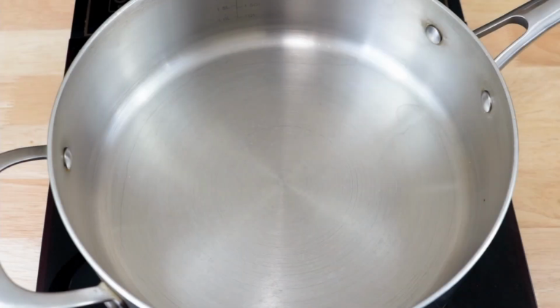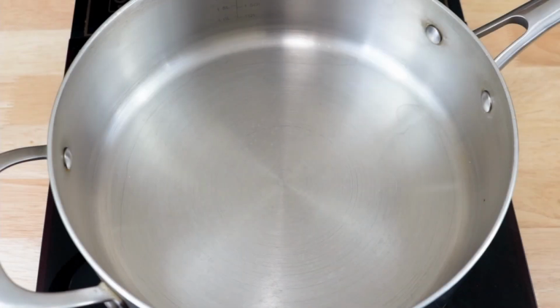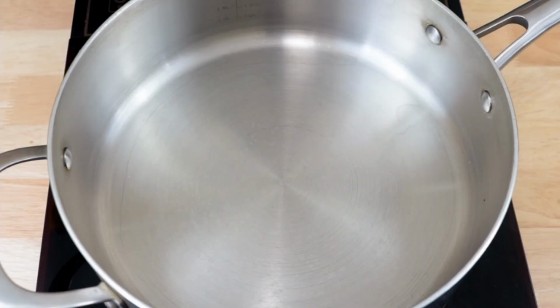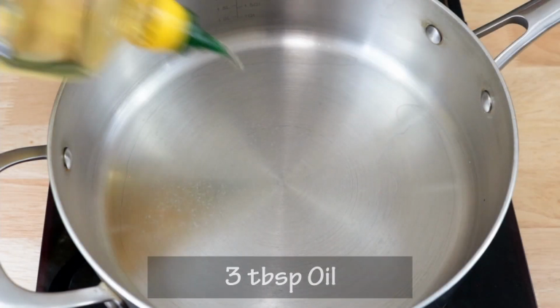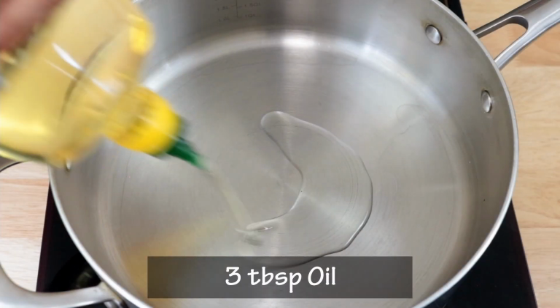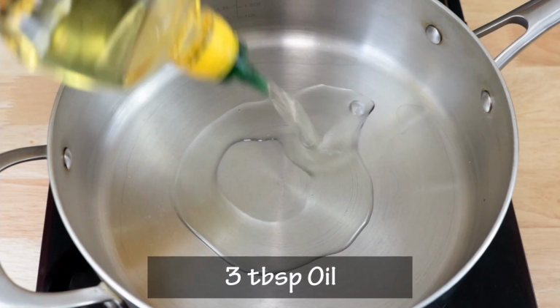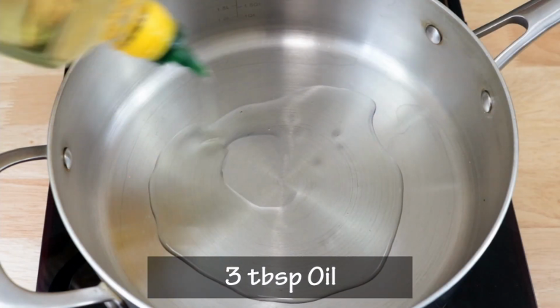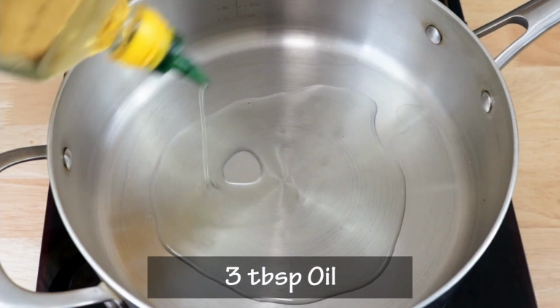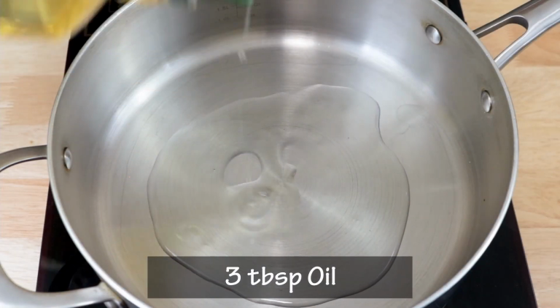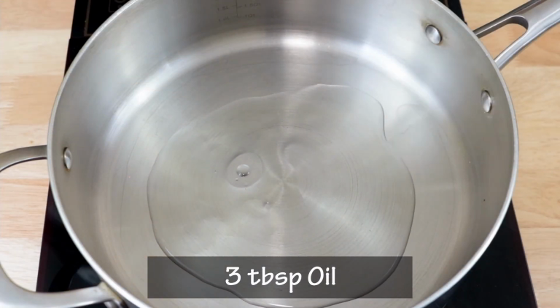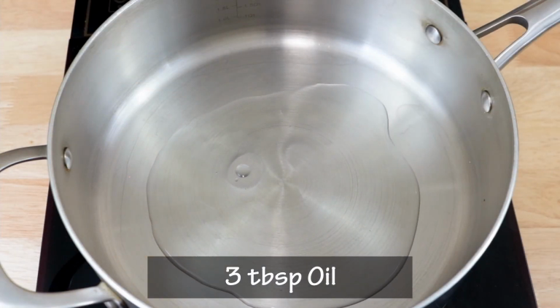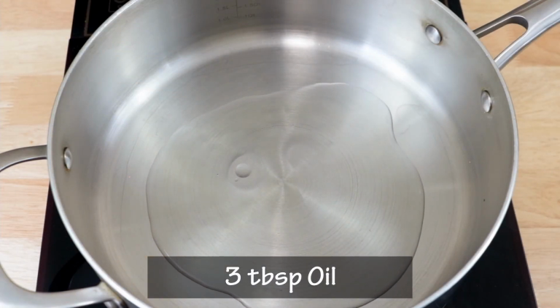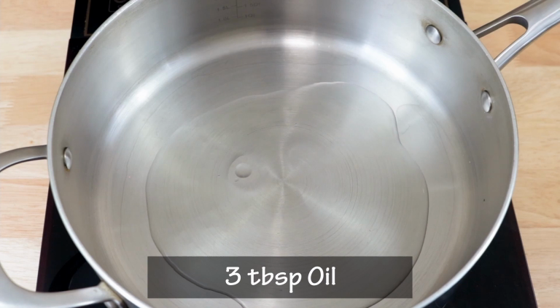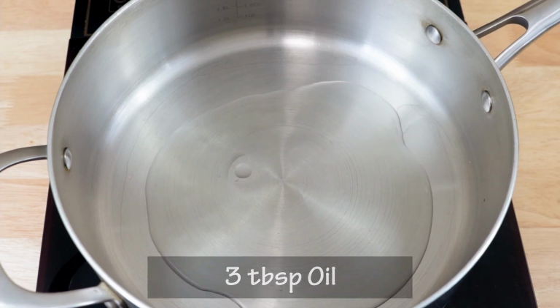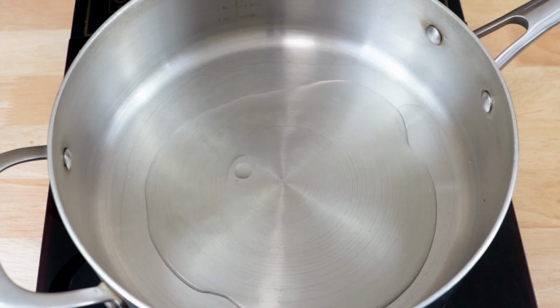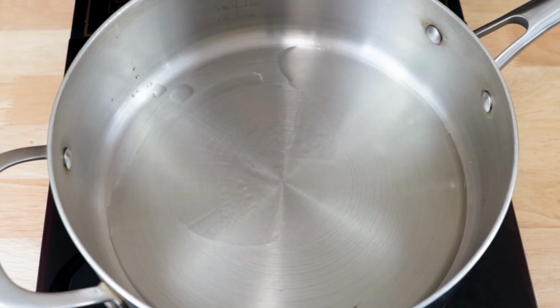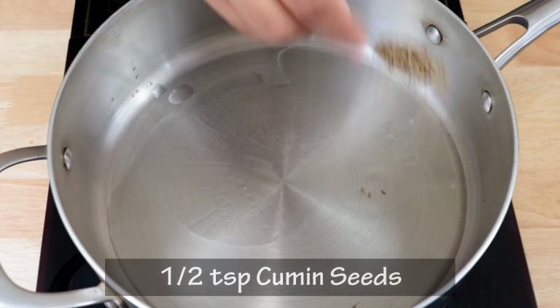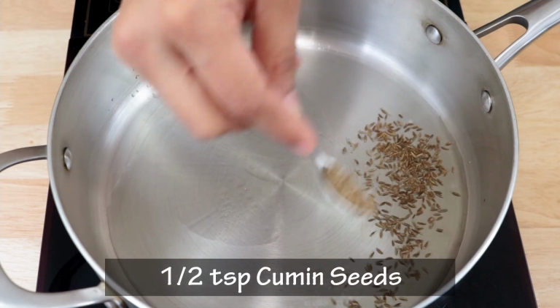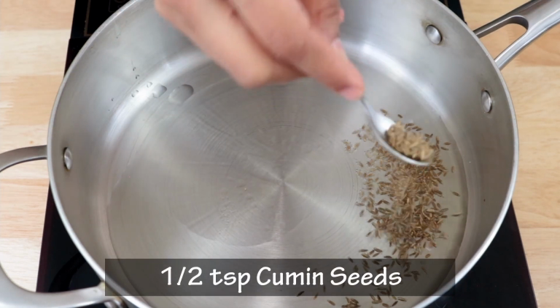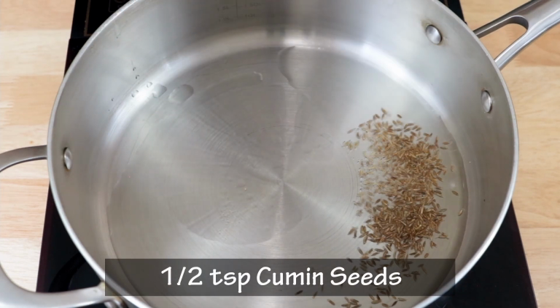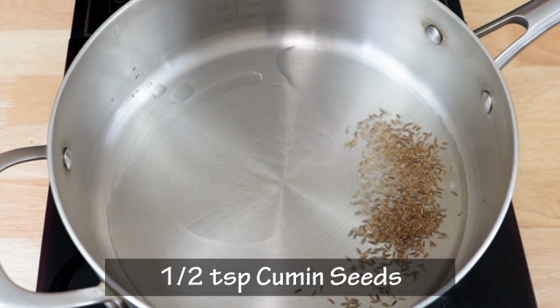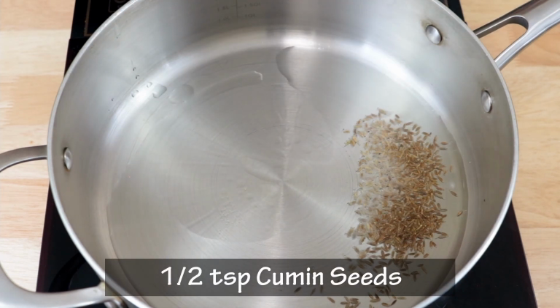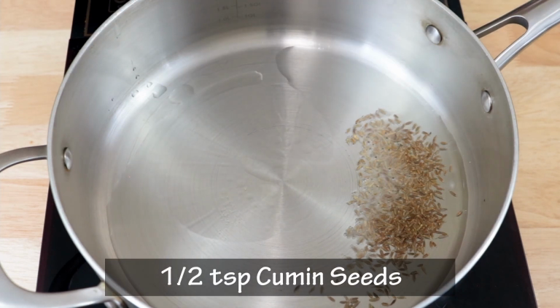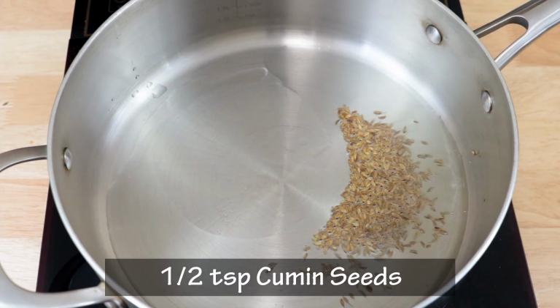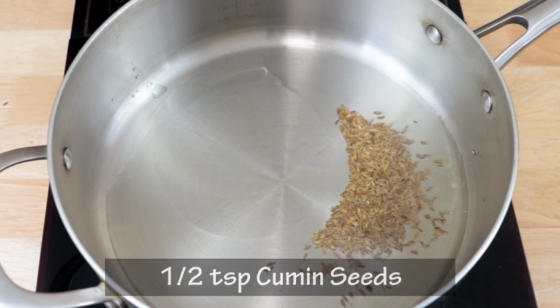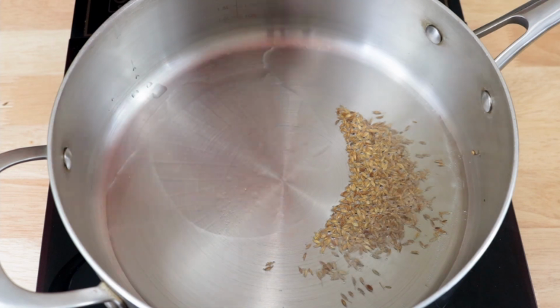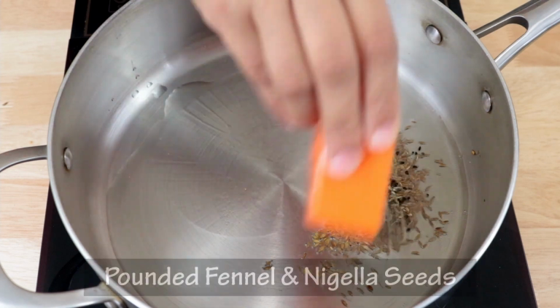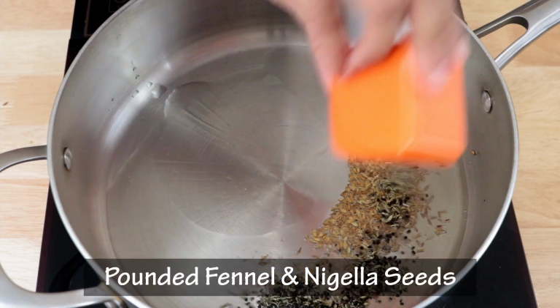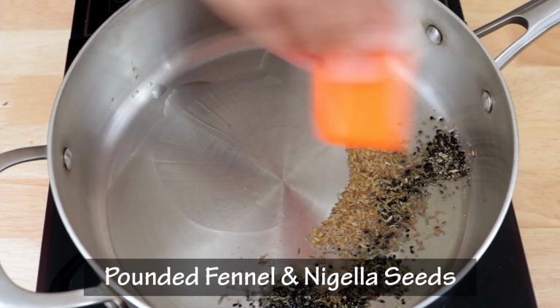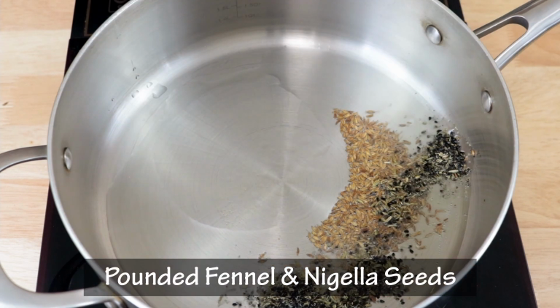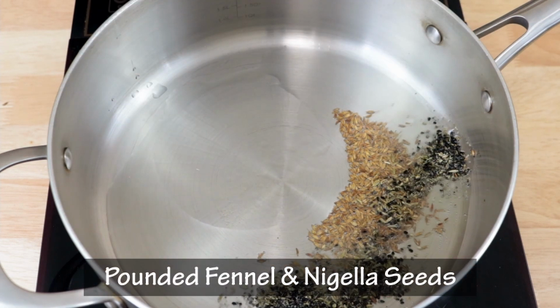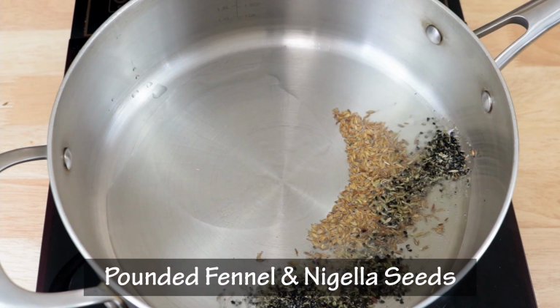To make the Raswale Alu, I am going to start by adding about three tablespoons of oil in this pan. When the oil becomes hot, I am going to add in half a teaspoon of cumin seeds and the pounded fennel and nigella seeds.